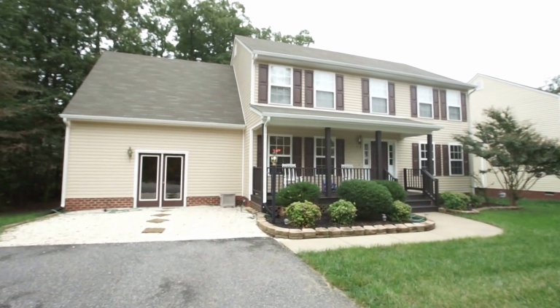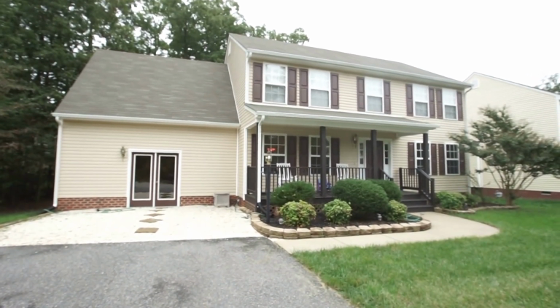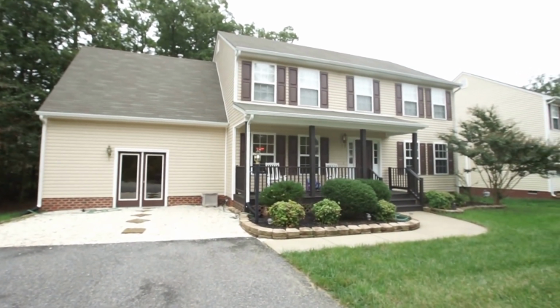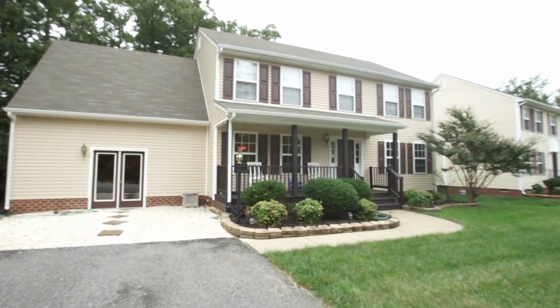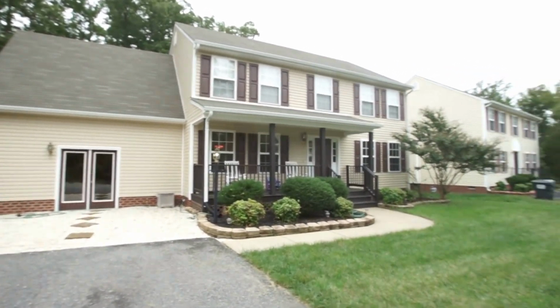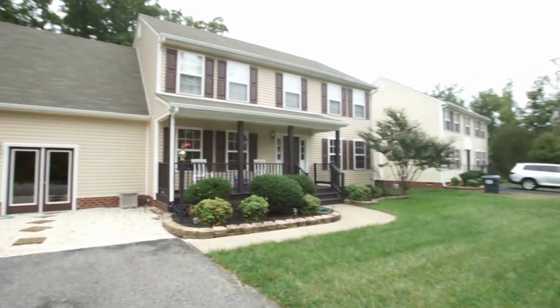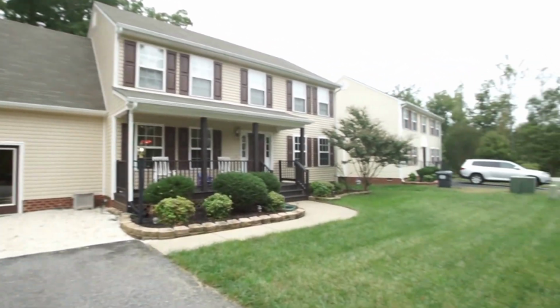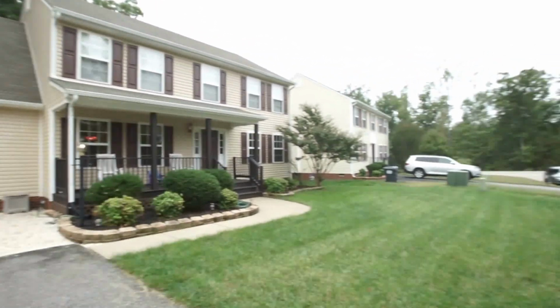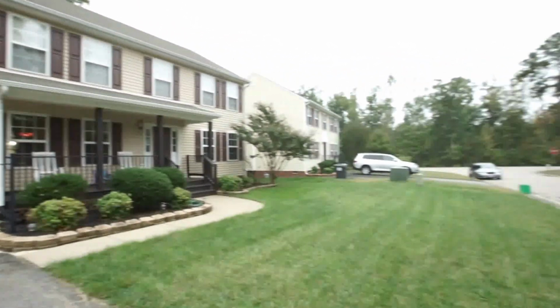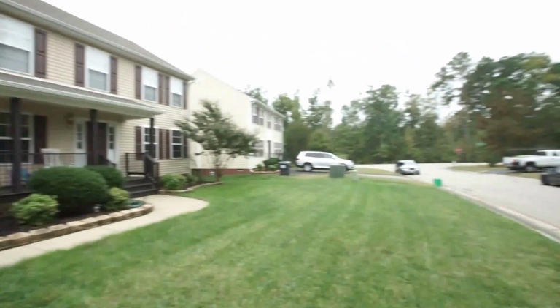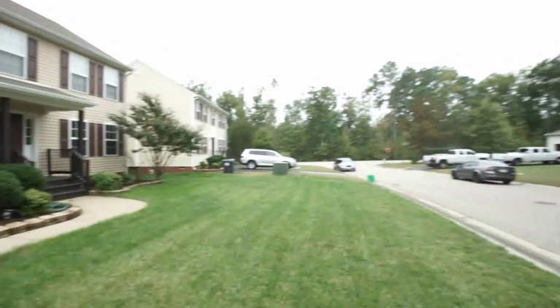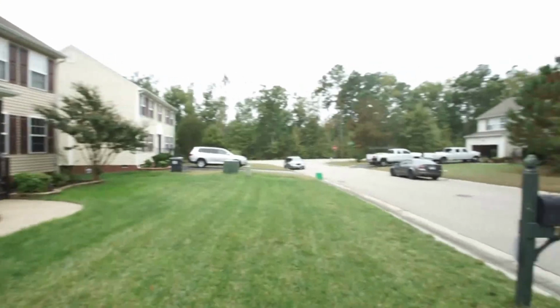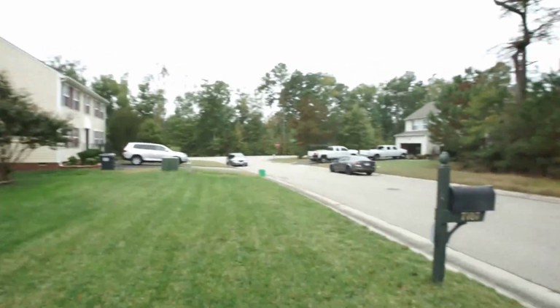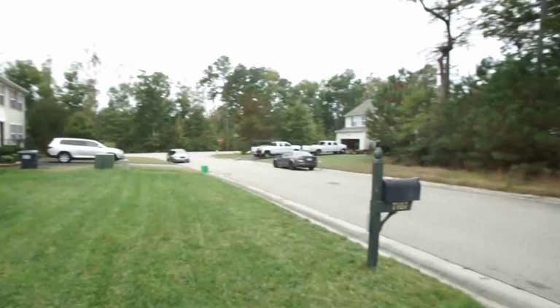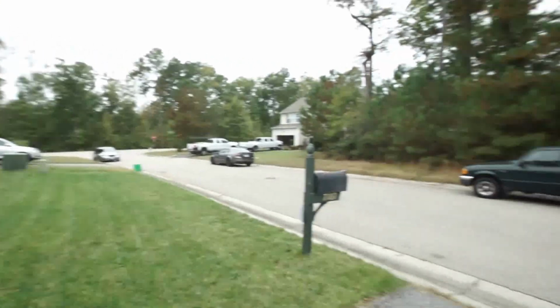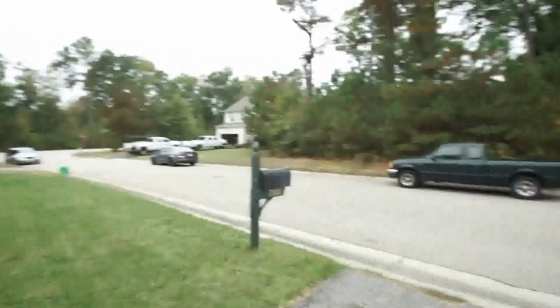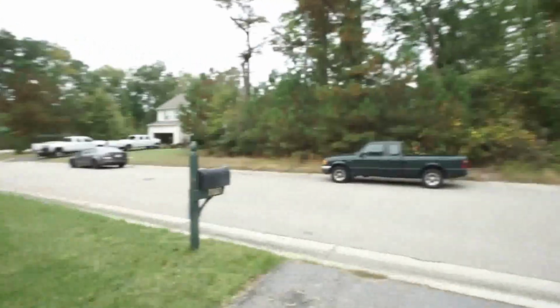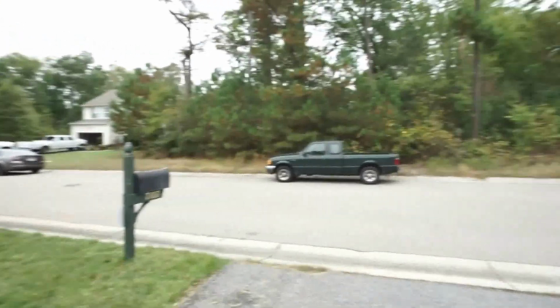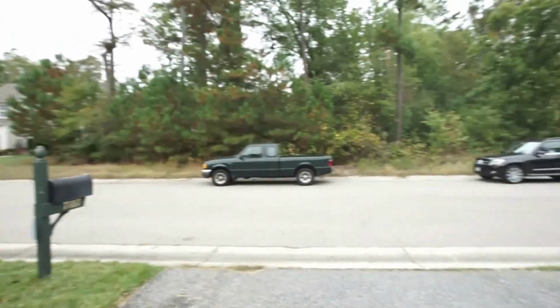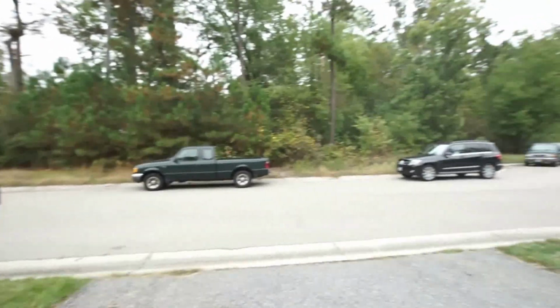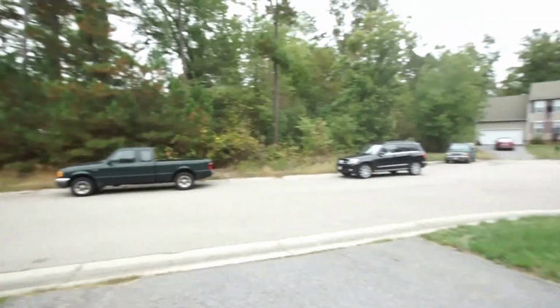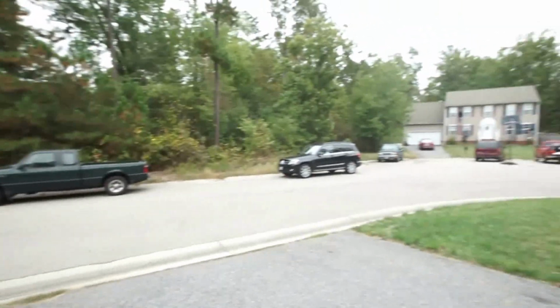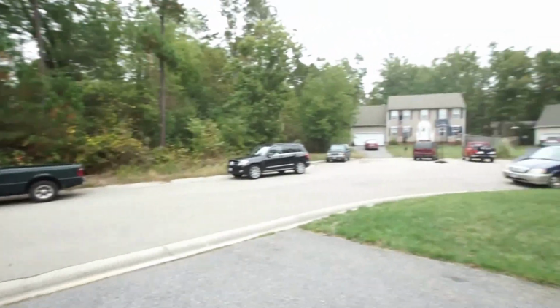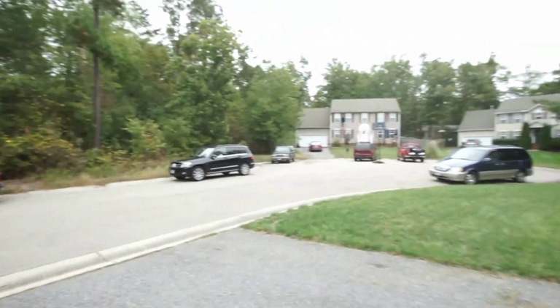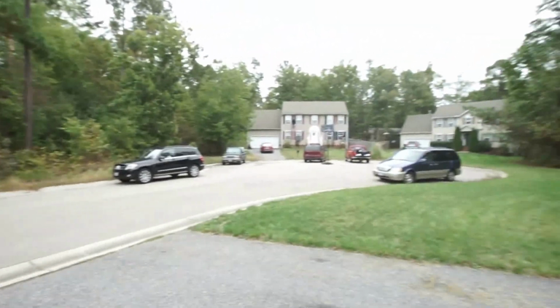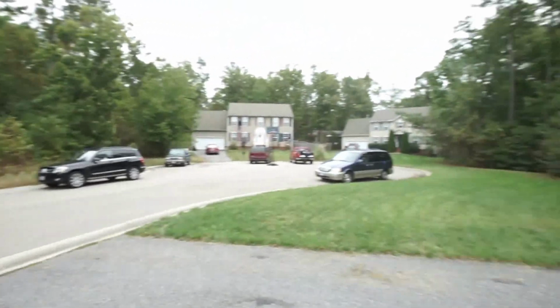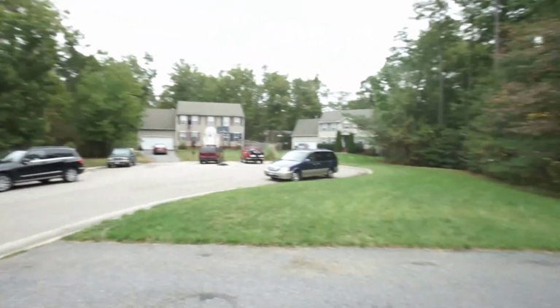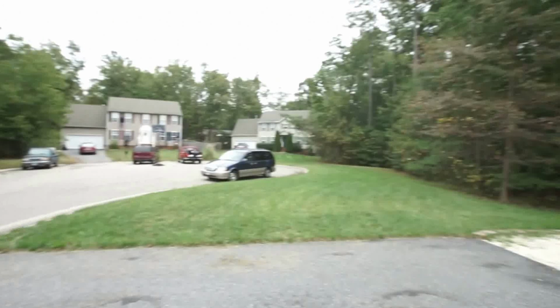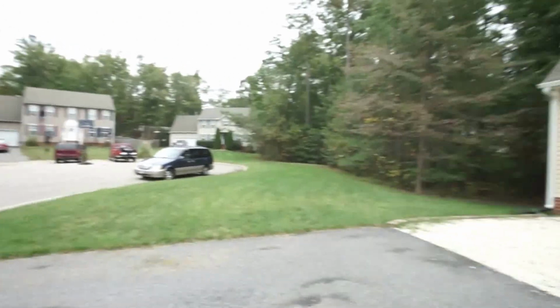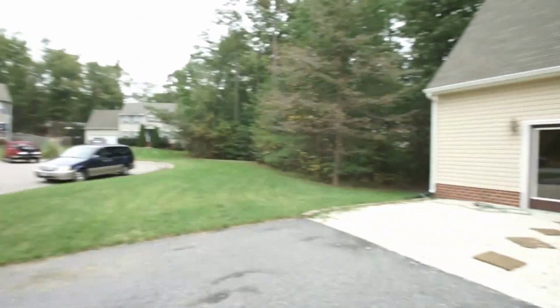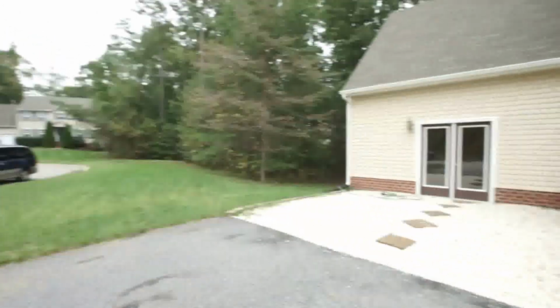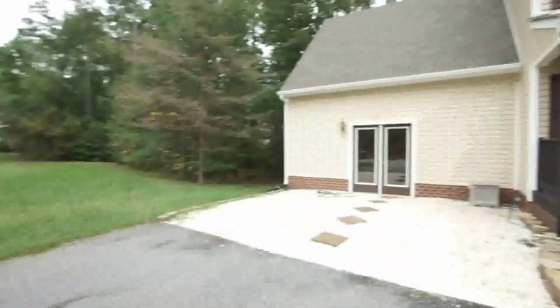This home is located here on a dead-end street. There's only about four or five homes here on the street, so there's very little traffic that'll come through here.